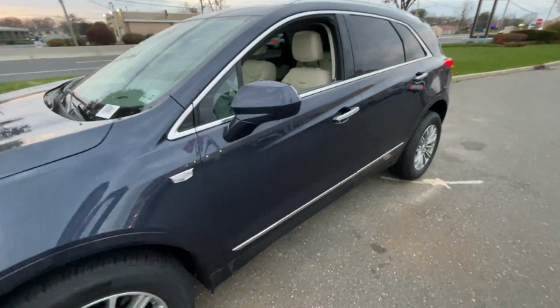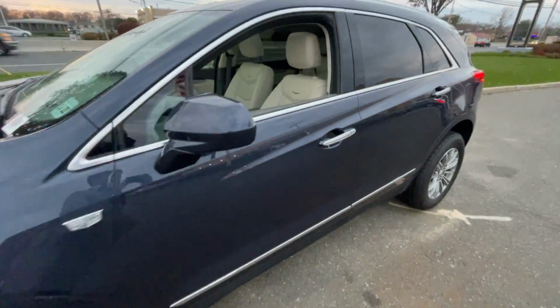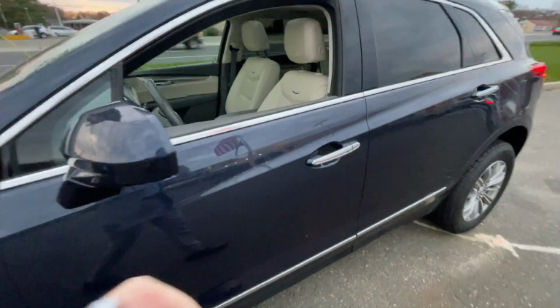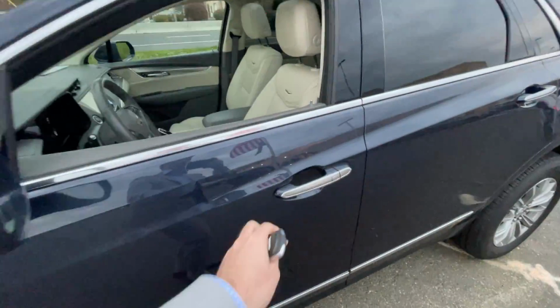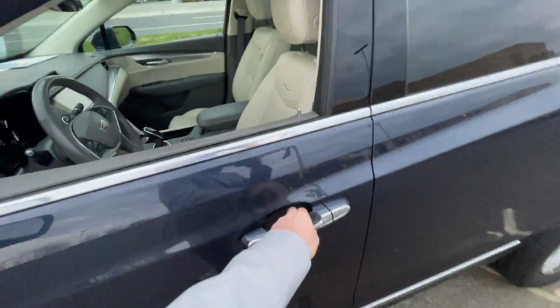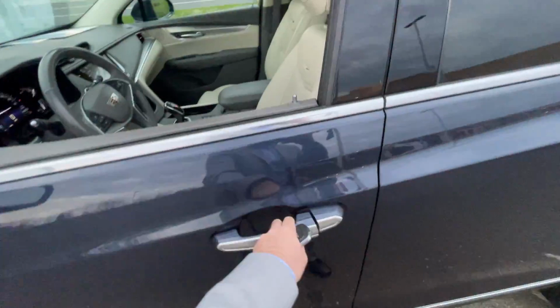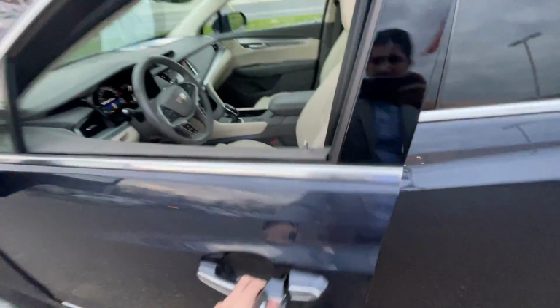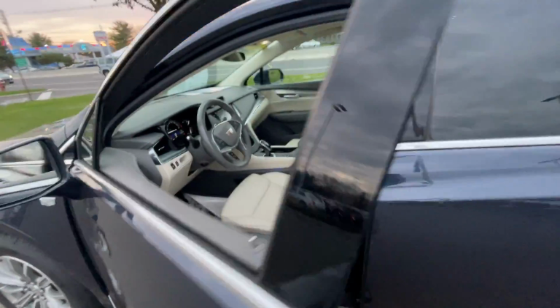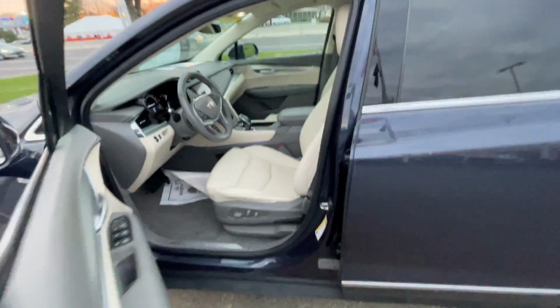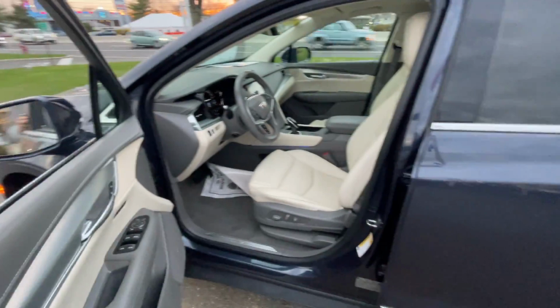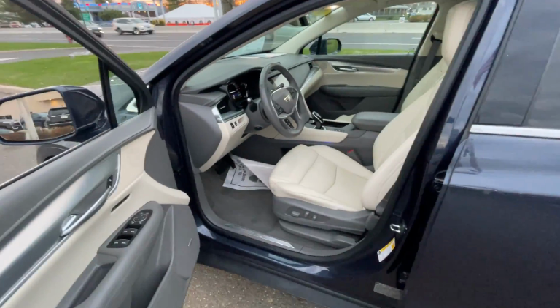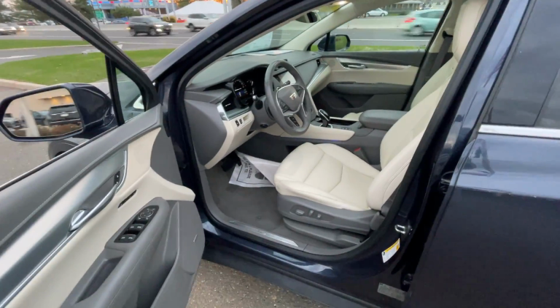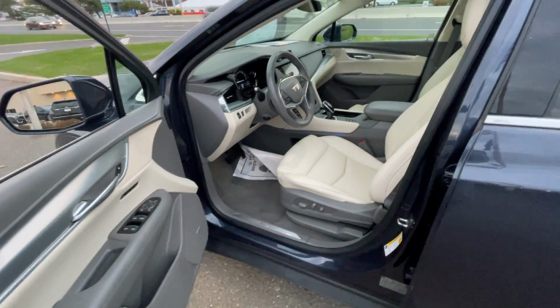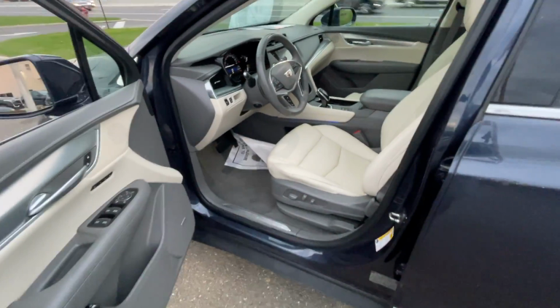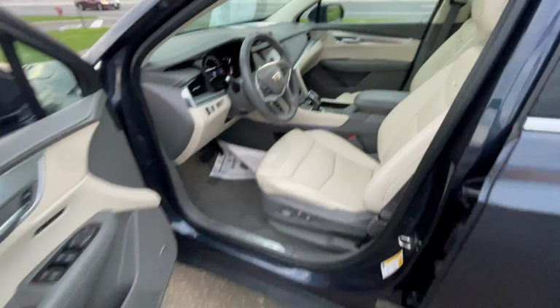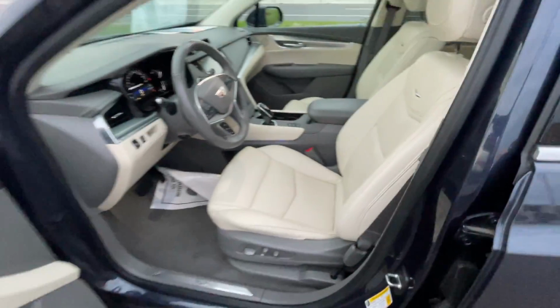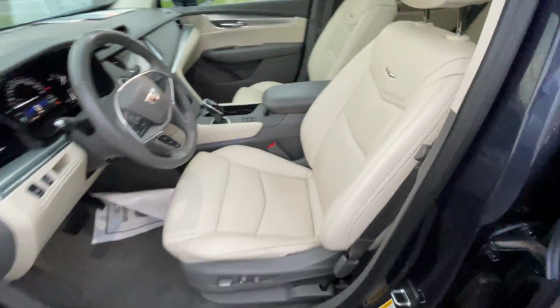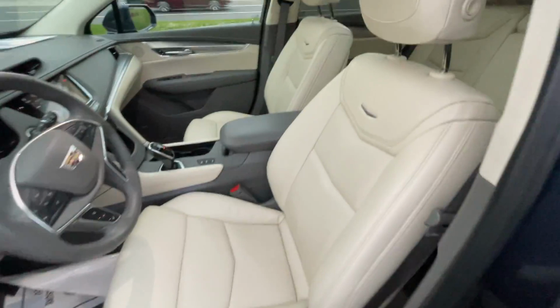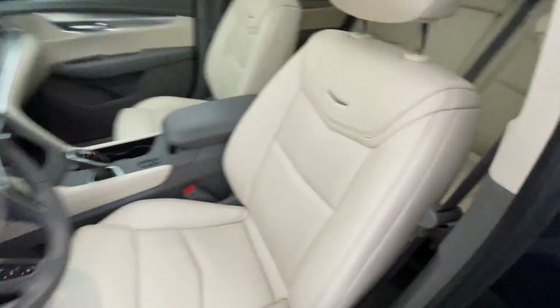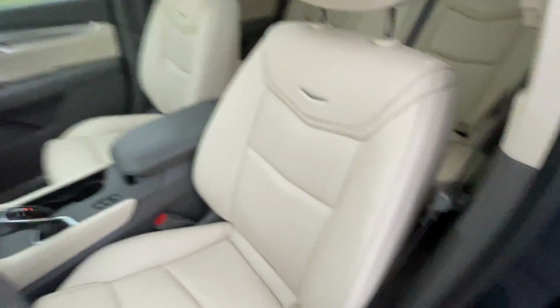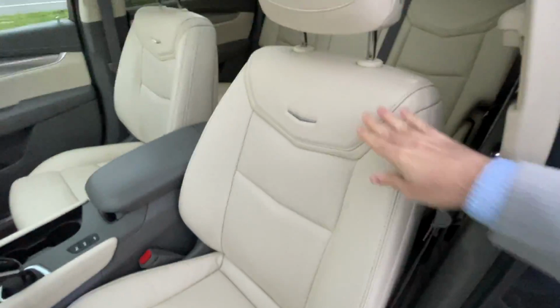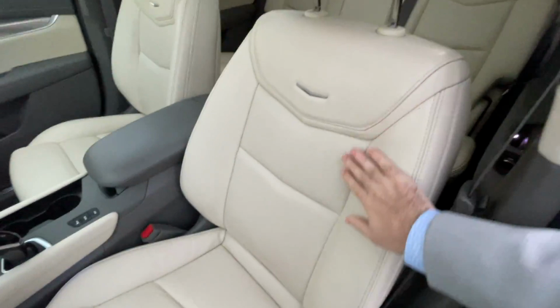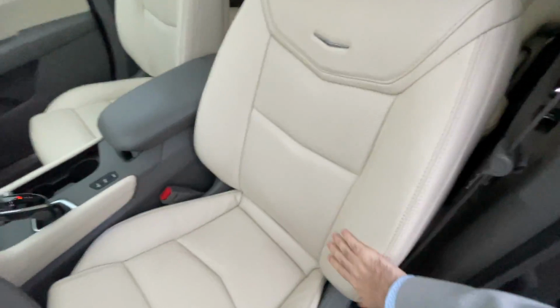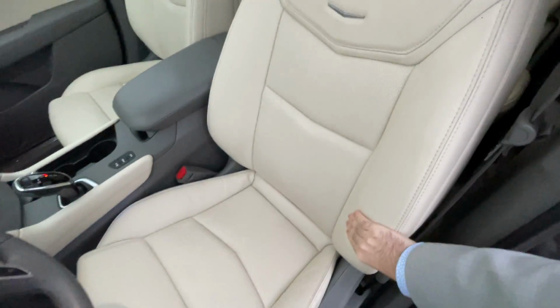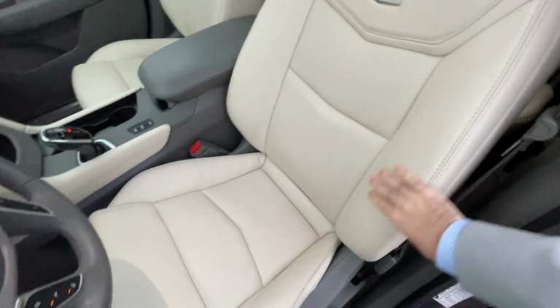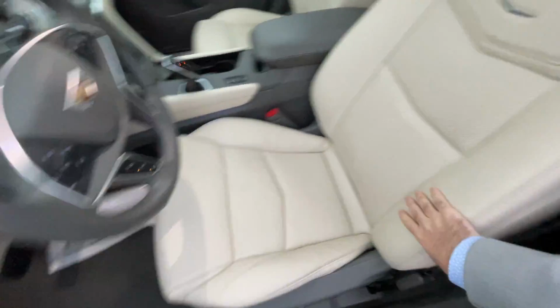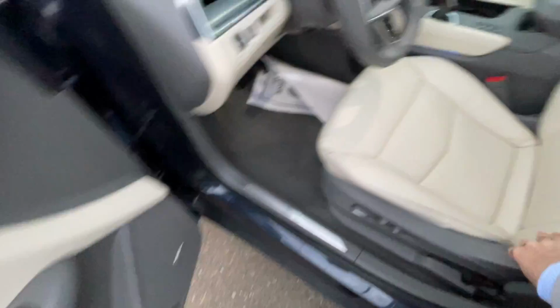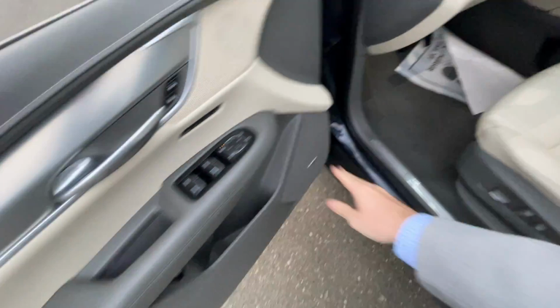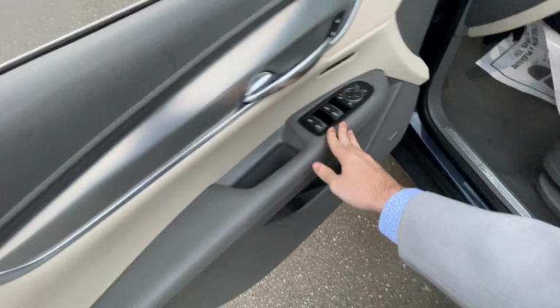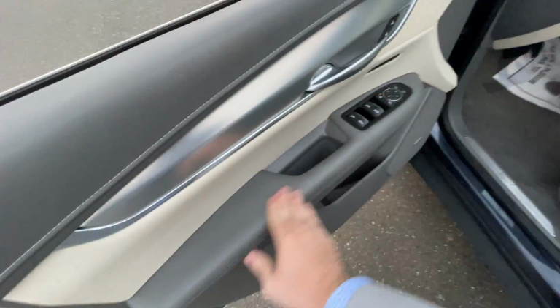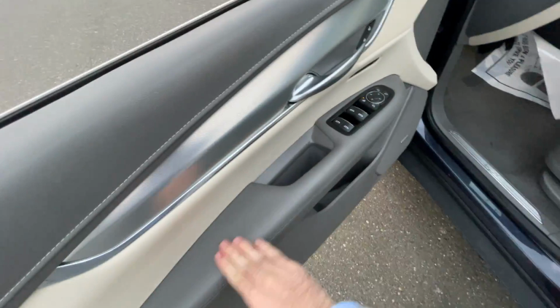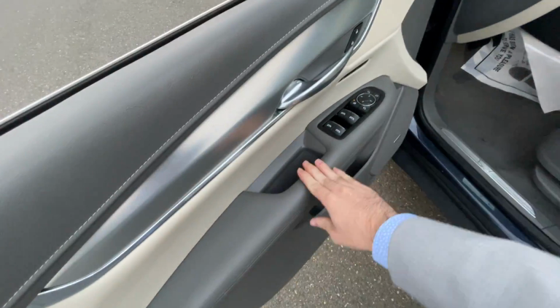Let's take a step inside. Here's the Cirrus interior I was mentioning earlier. It's a very, very light tan, almost white, with gray accents, which is very nice.